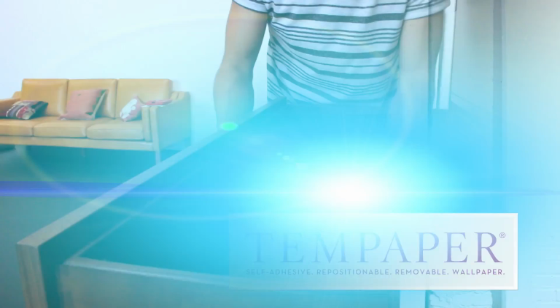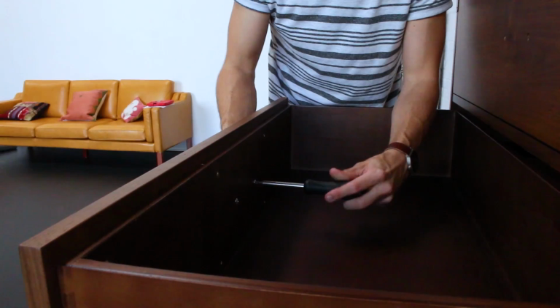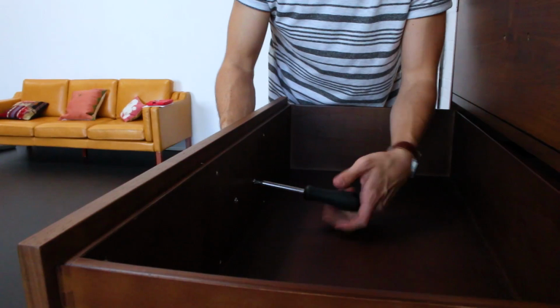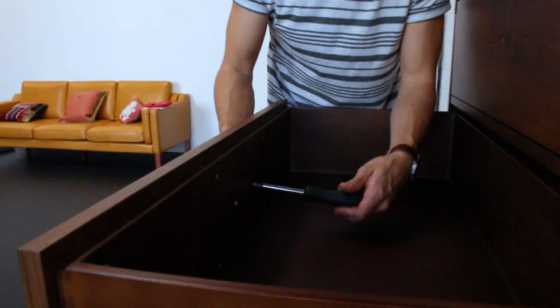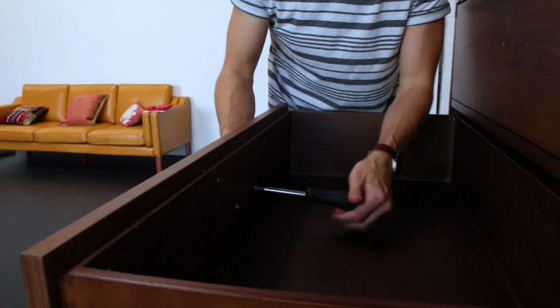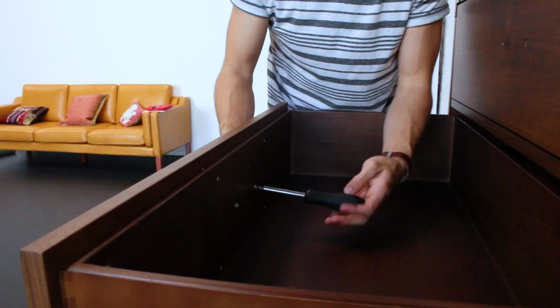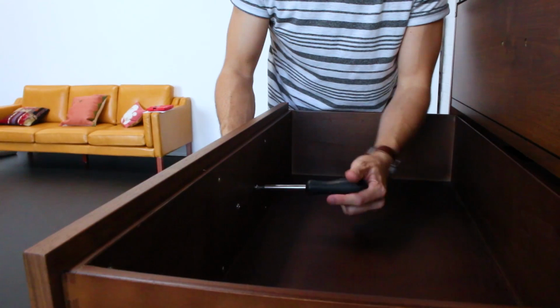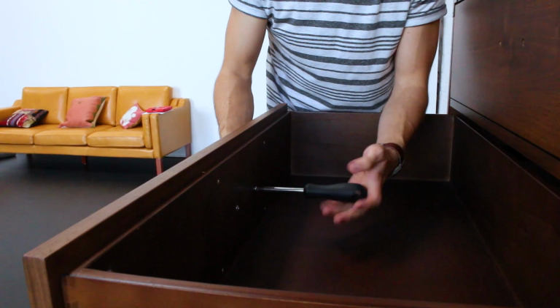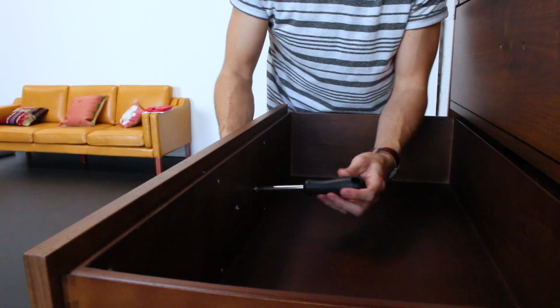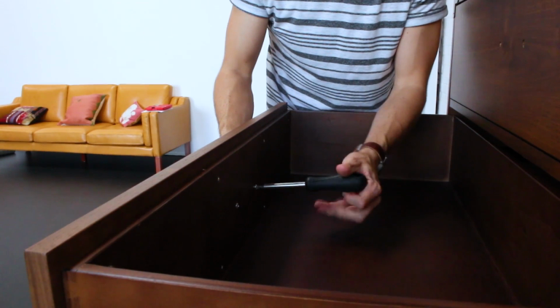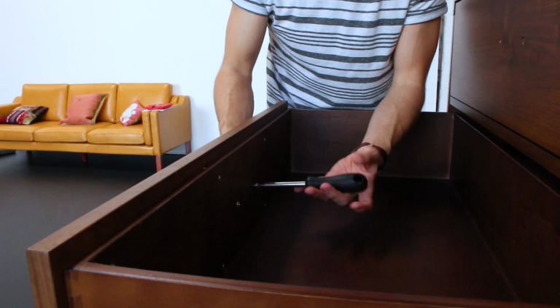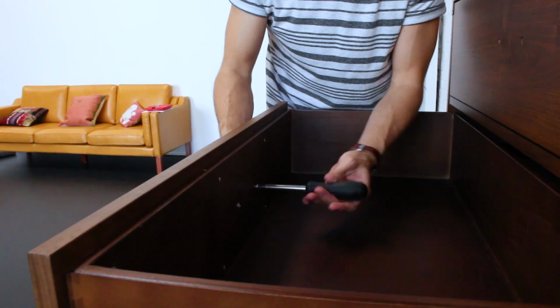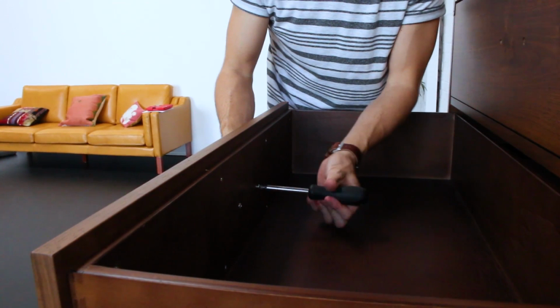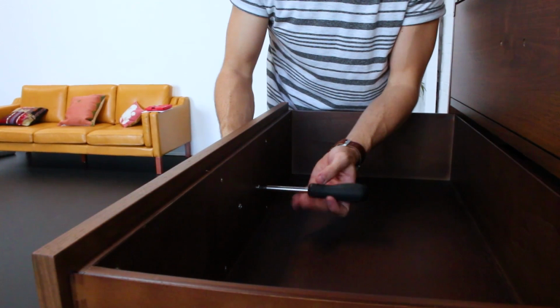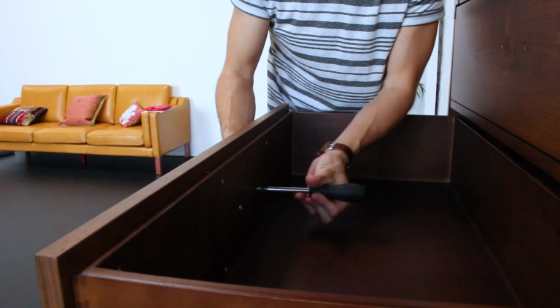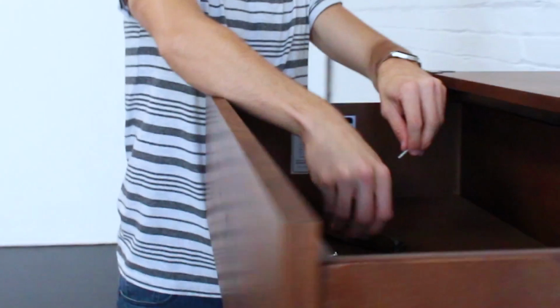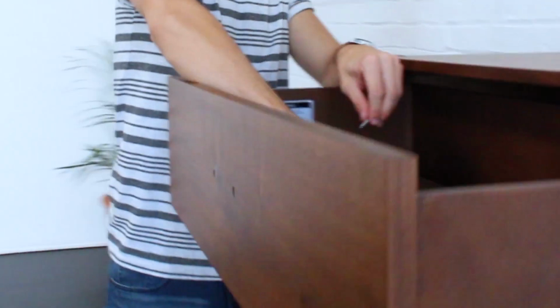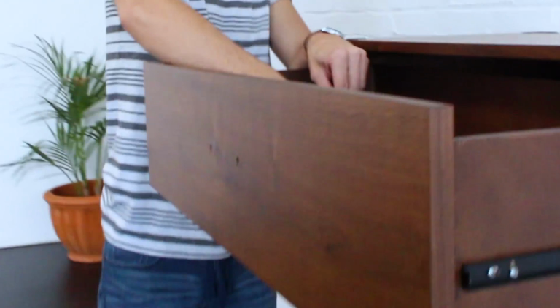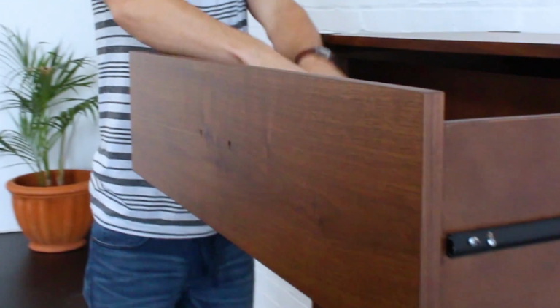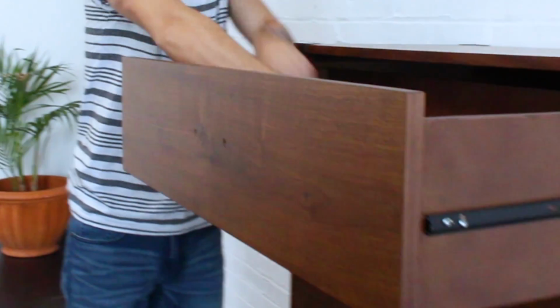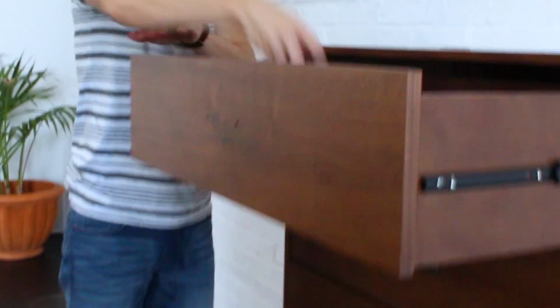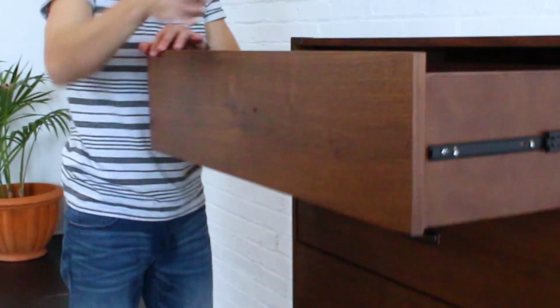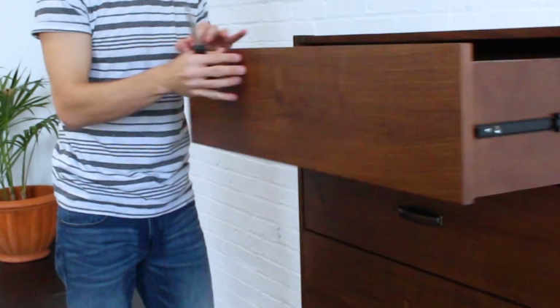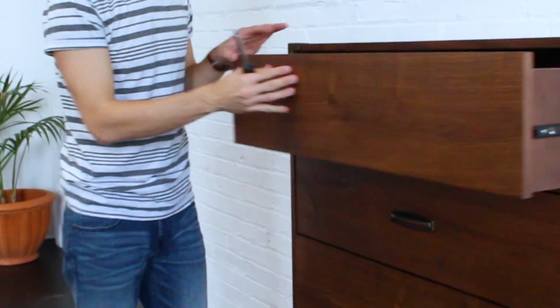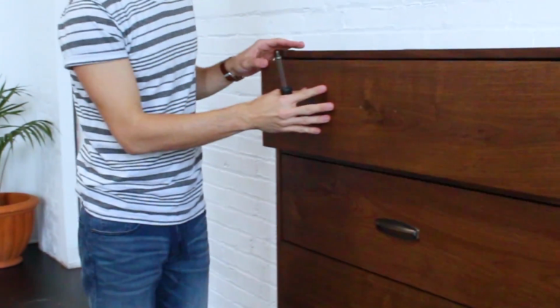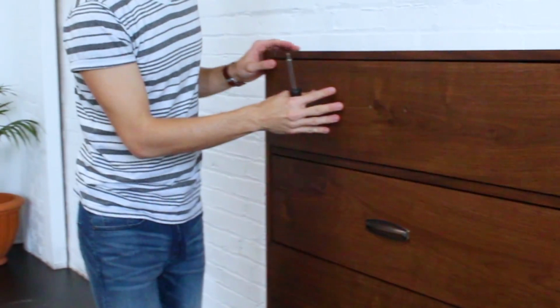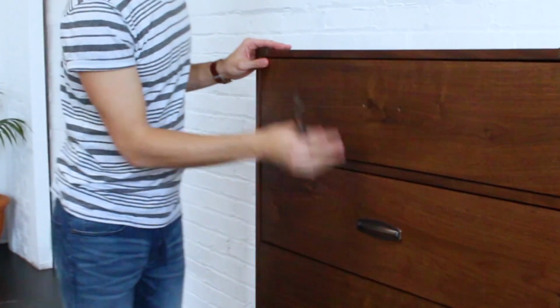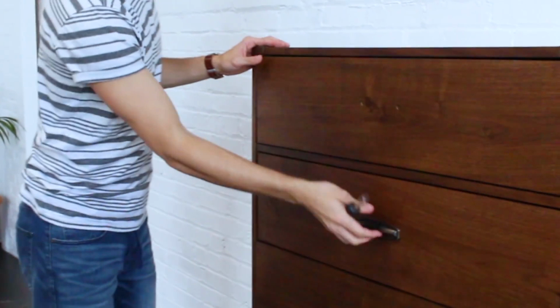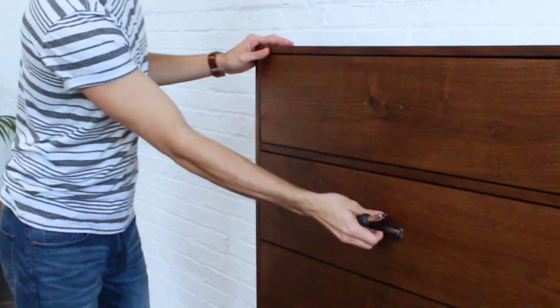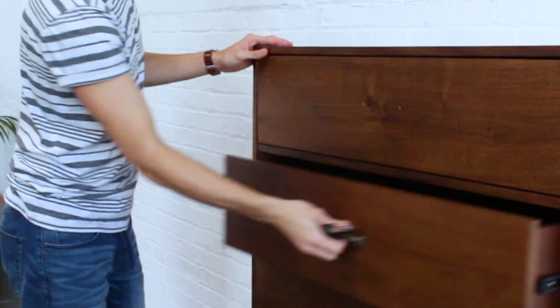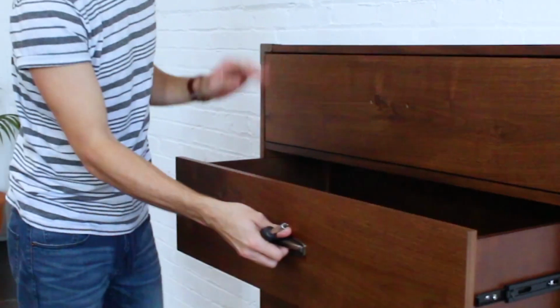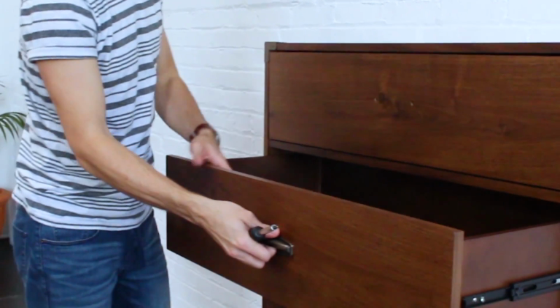Step one is to just unscrew all of the drawer handles. Make sure that the drawers are clean of any debris so the Tempaper adheres well.